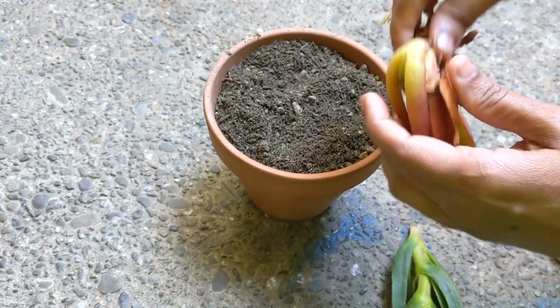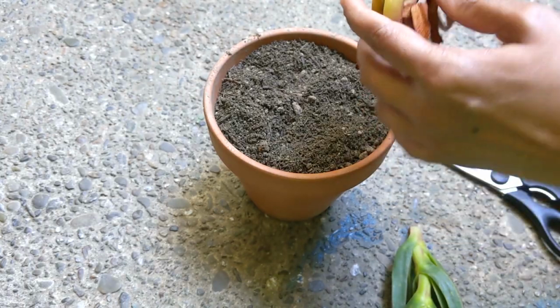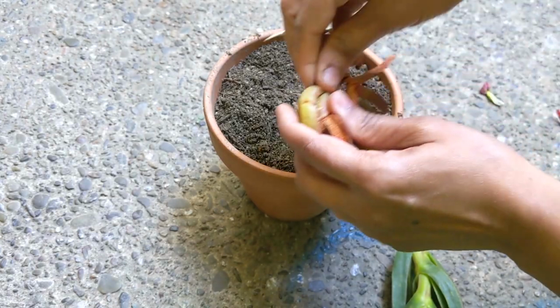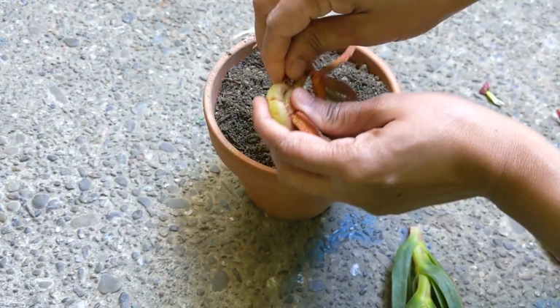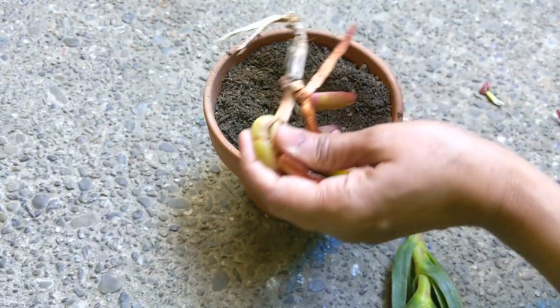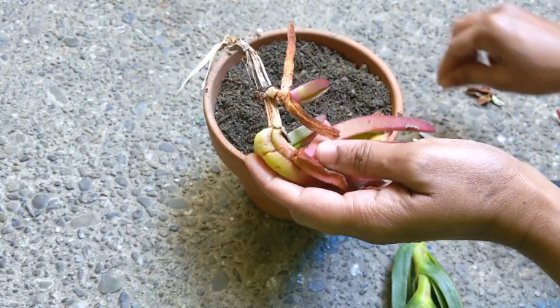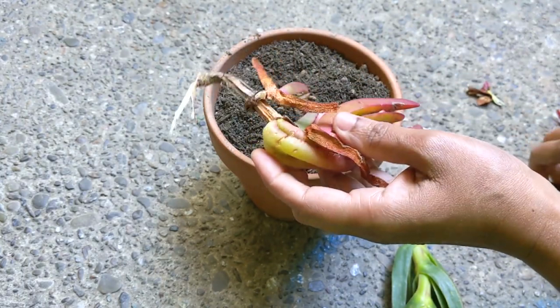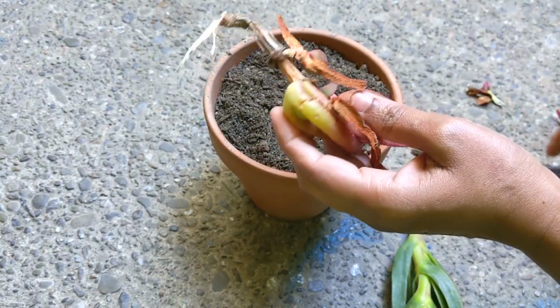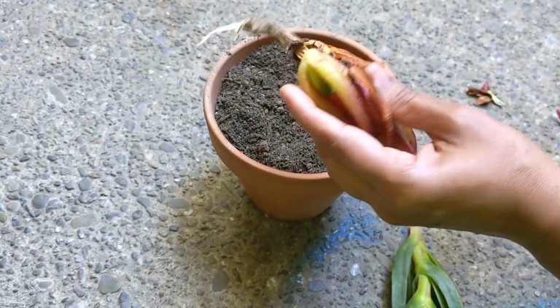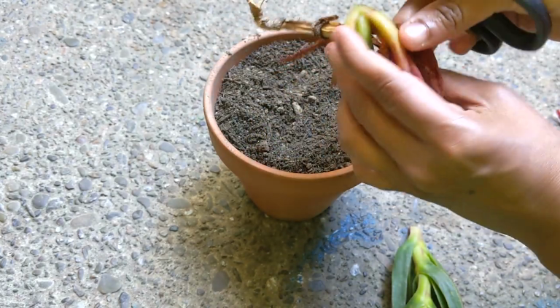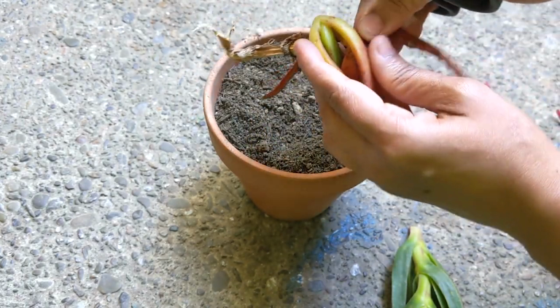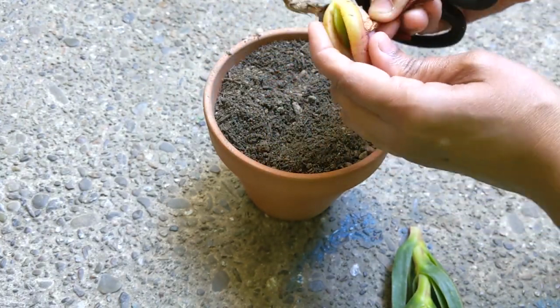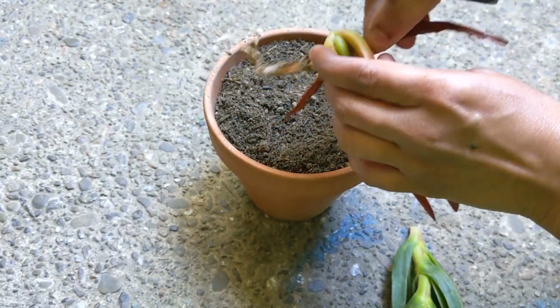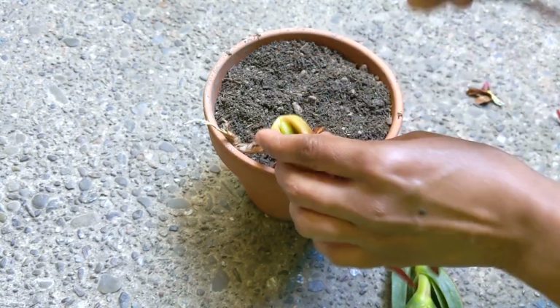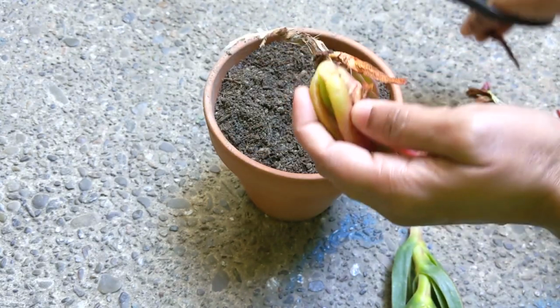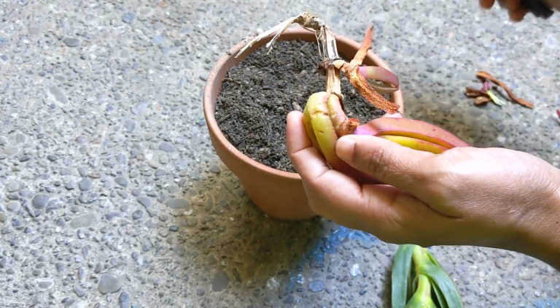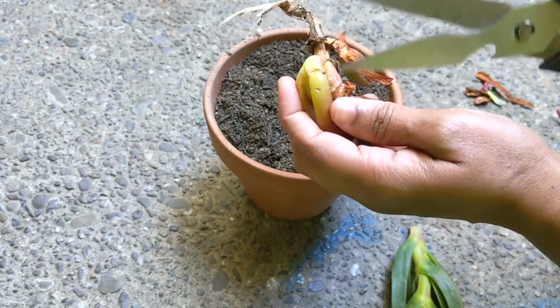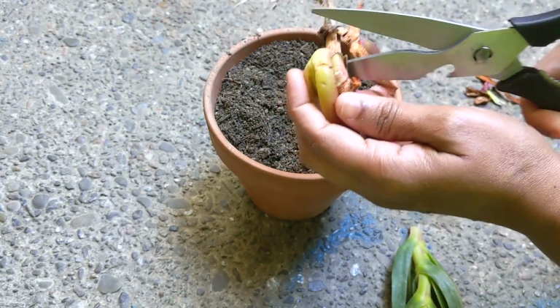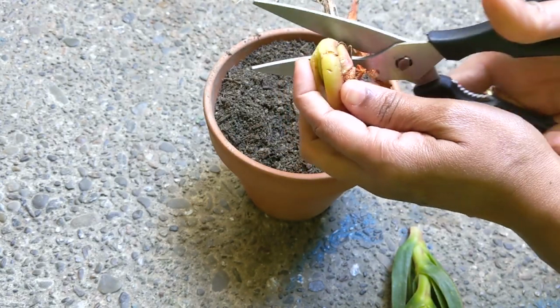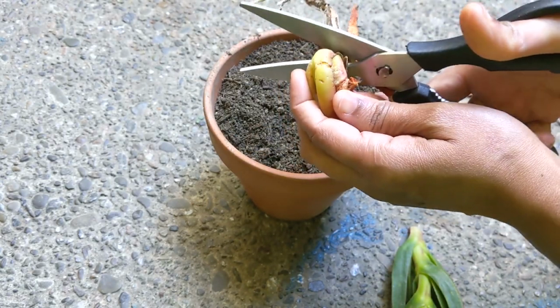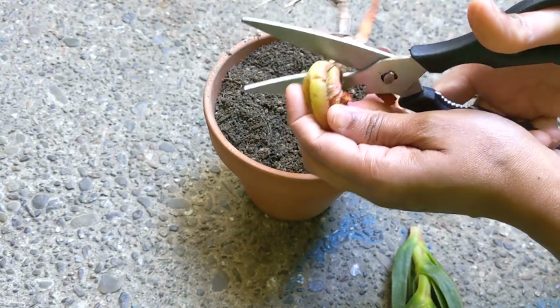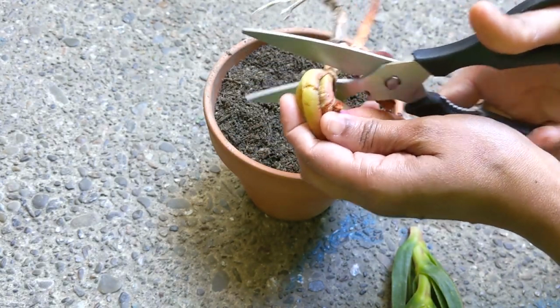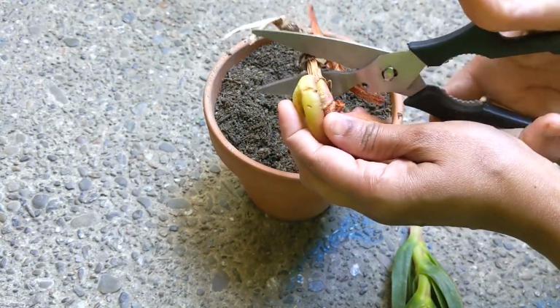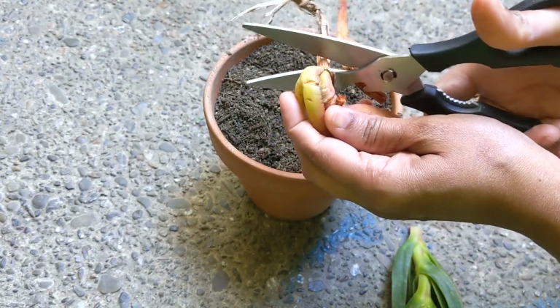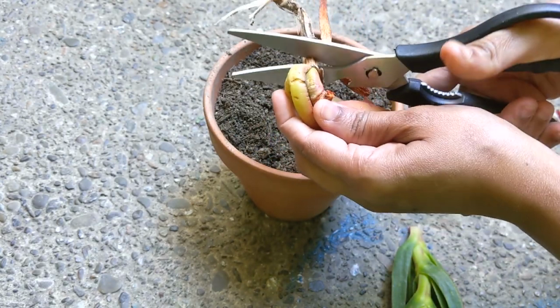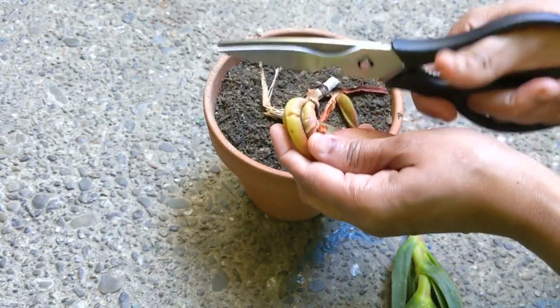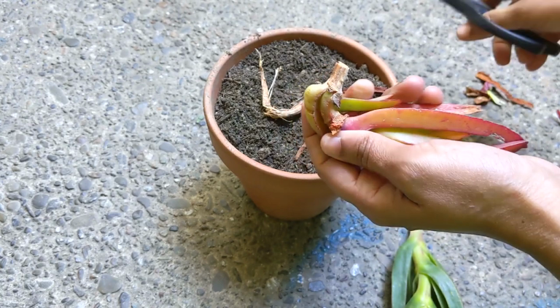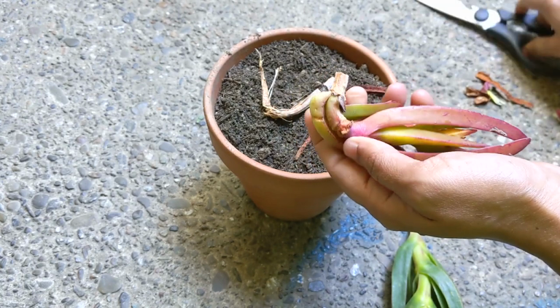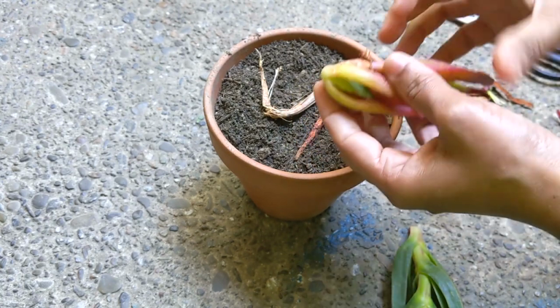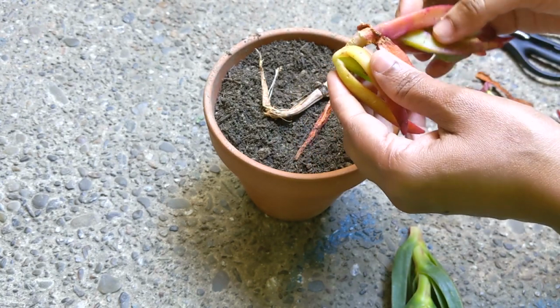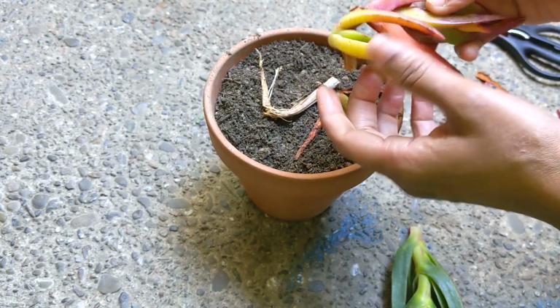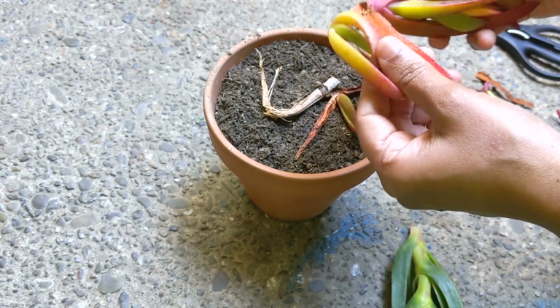The ice plant doesn't have any specific preference regarding soil type, and it thrives even in poor soils, as long as there is good drainage. However, it performs best in sandy and dry soils where it may spread freely.